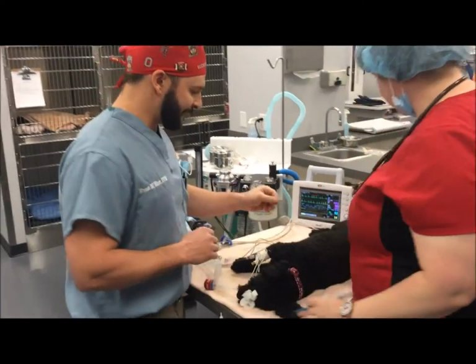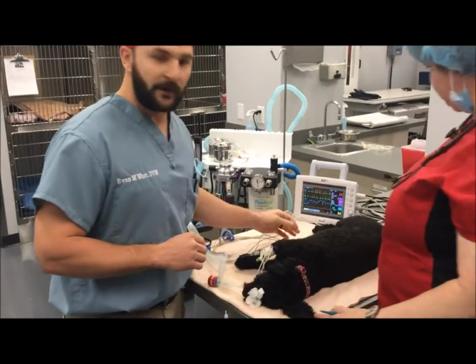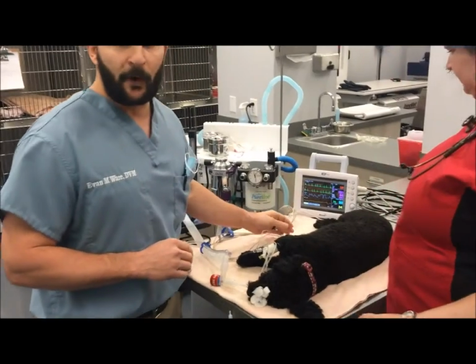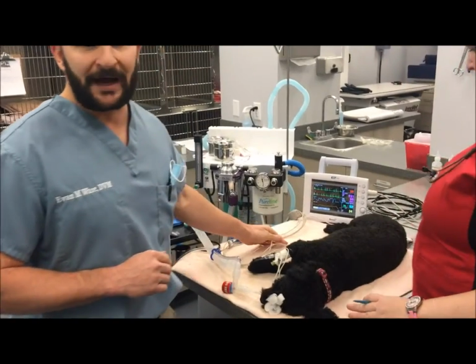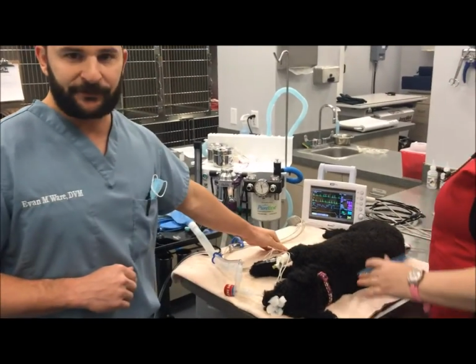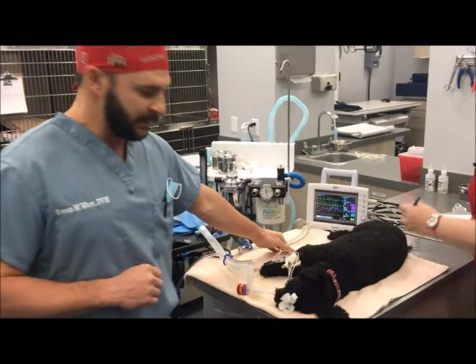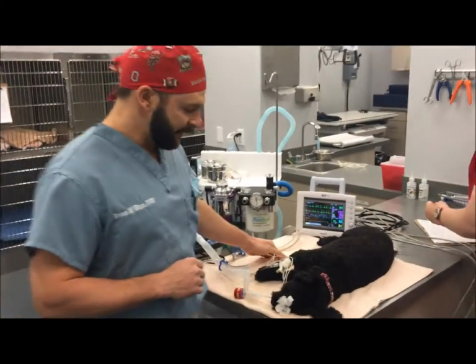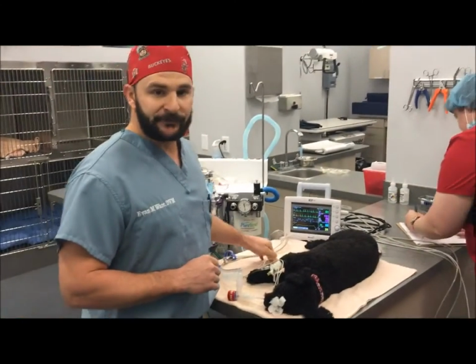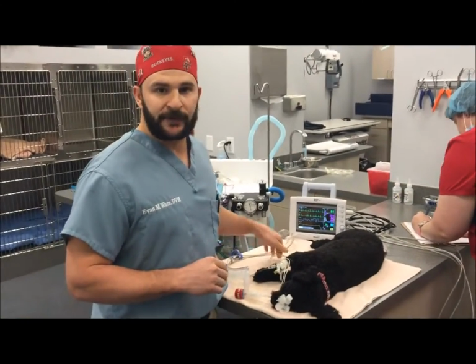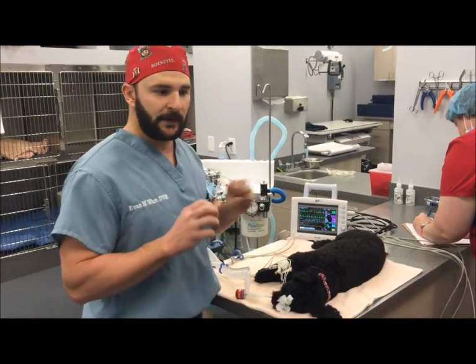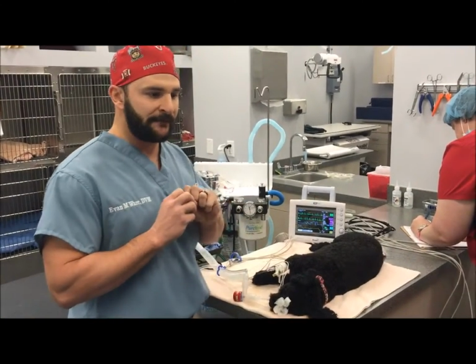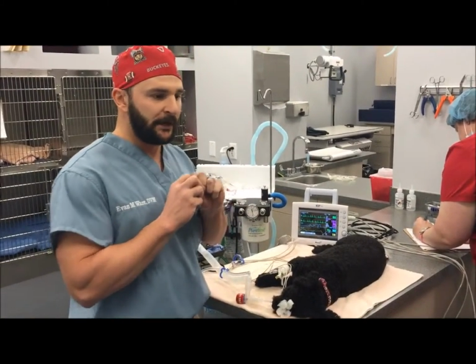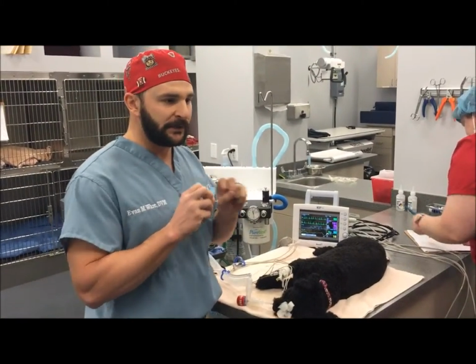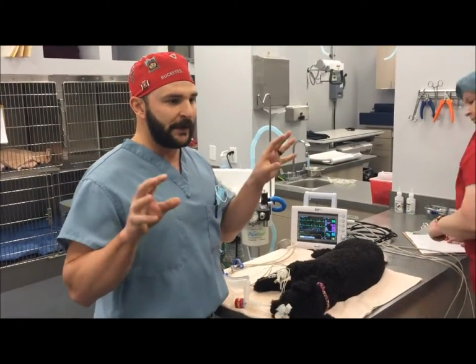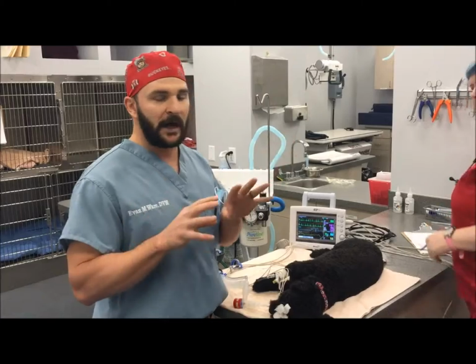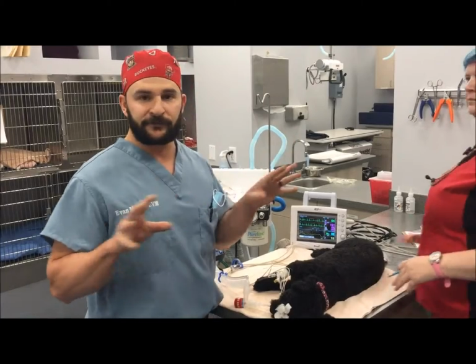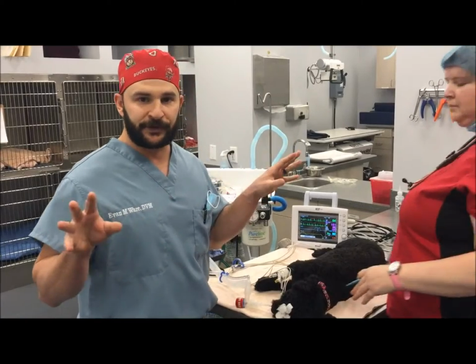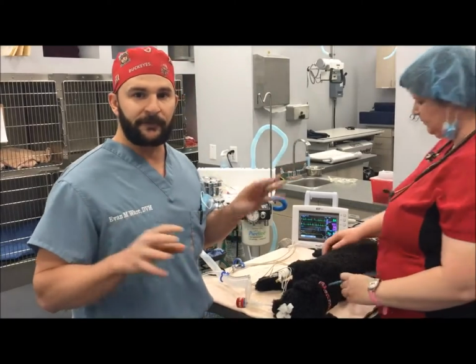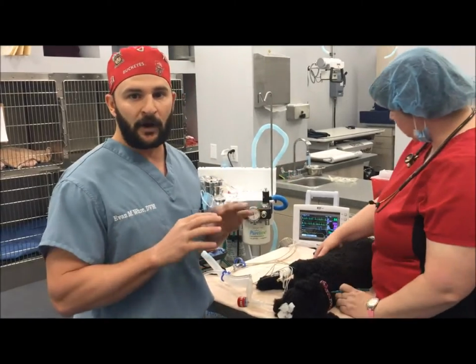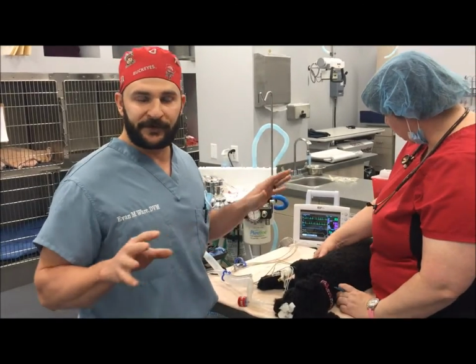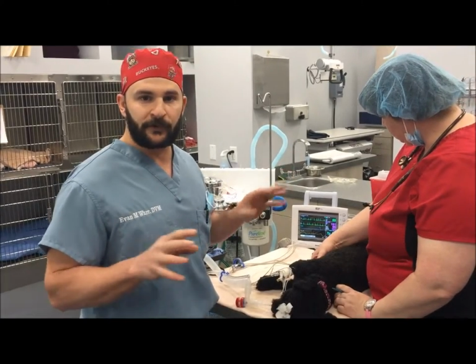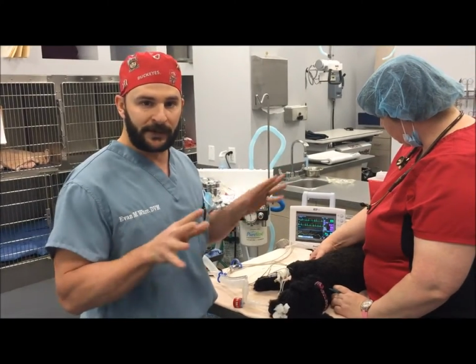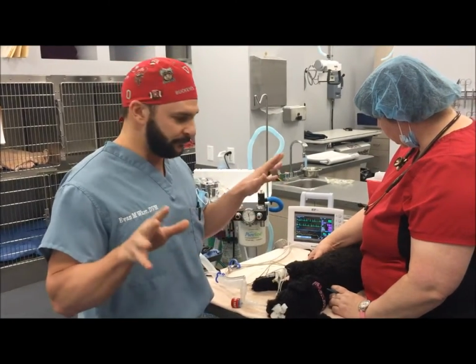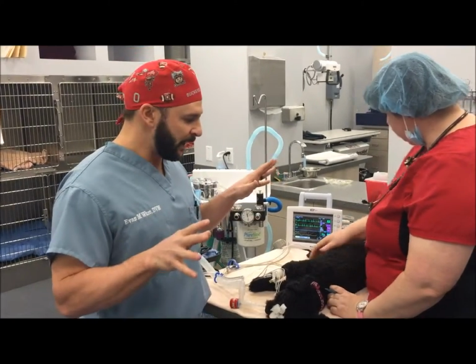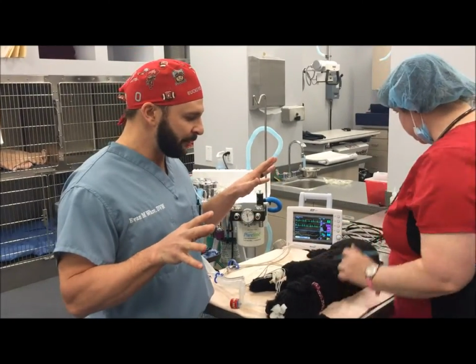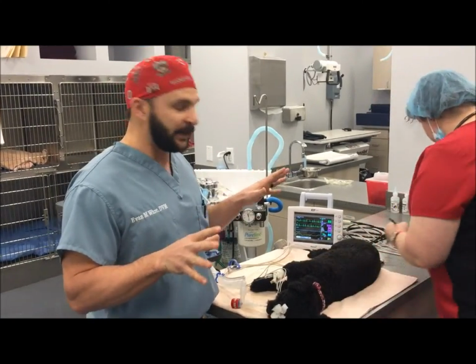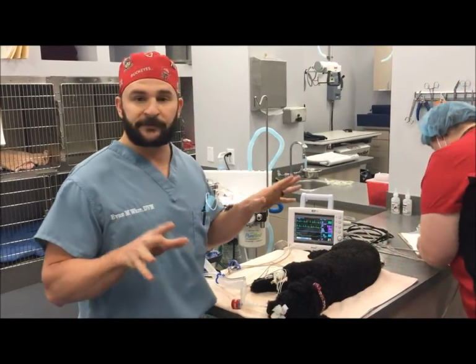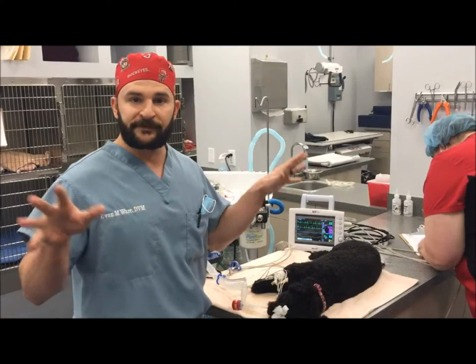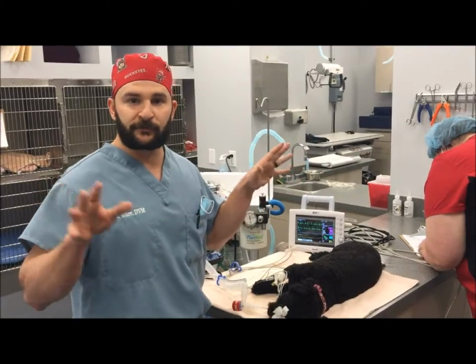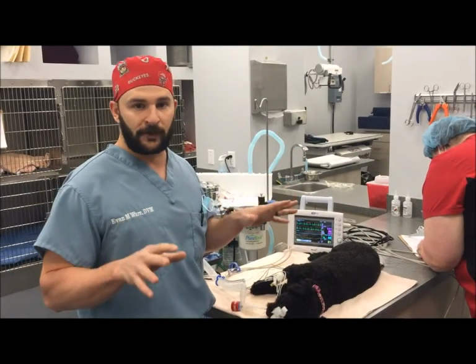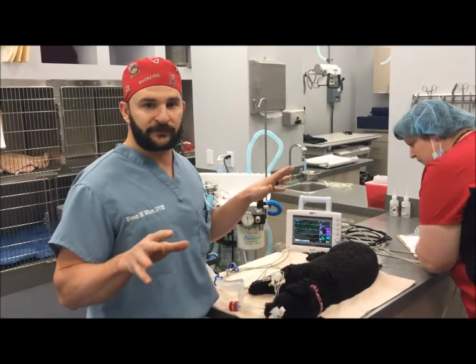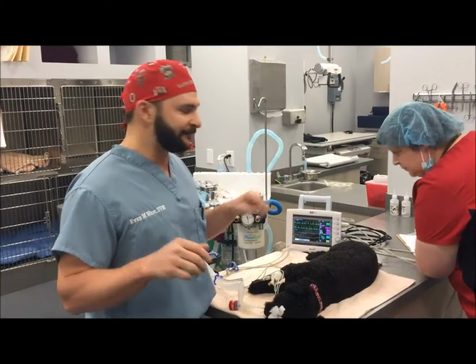We have something called pulse oximetry that measures the amount of red blood cell and oxygen saturation to make sure blood is going to the right tissues at the right oxygen level.